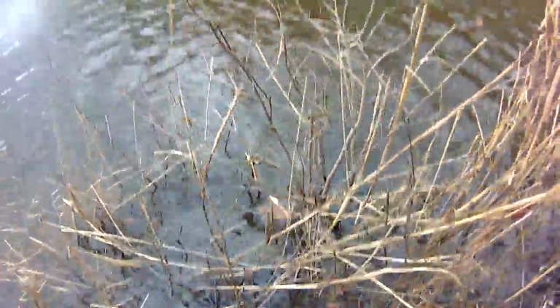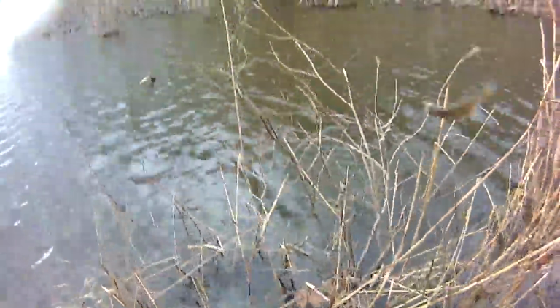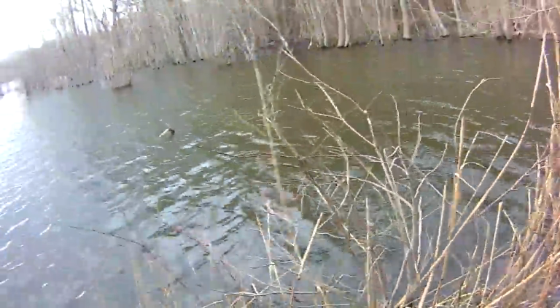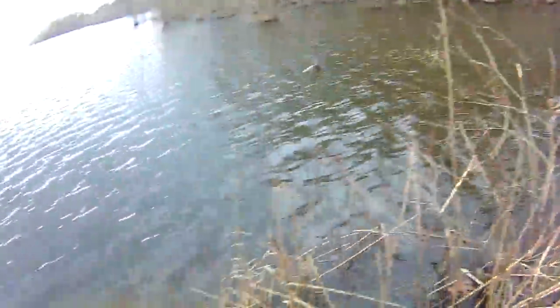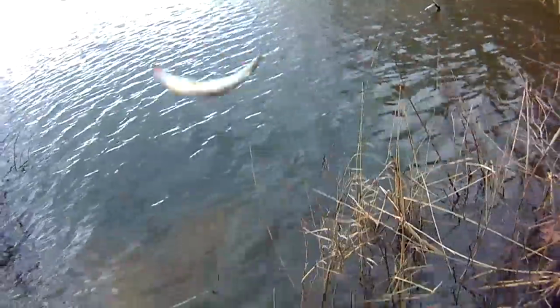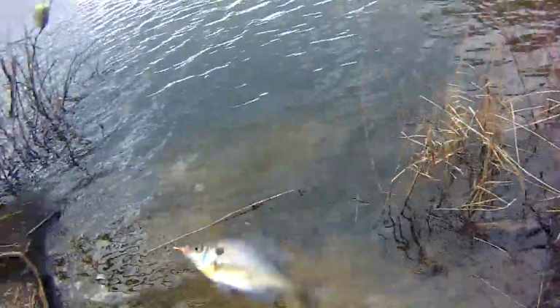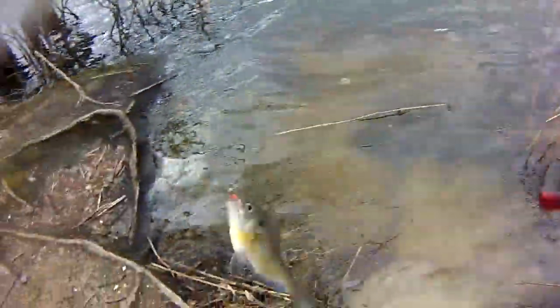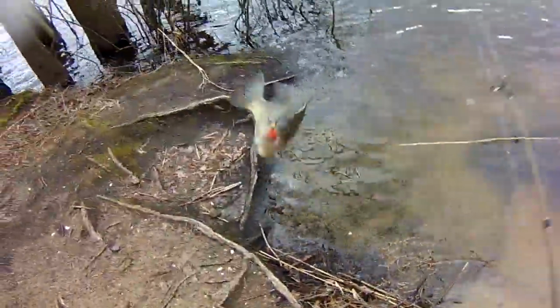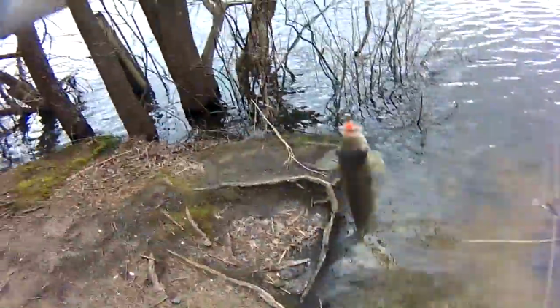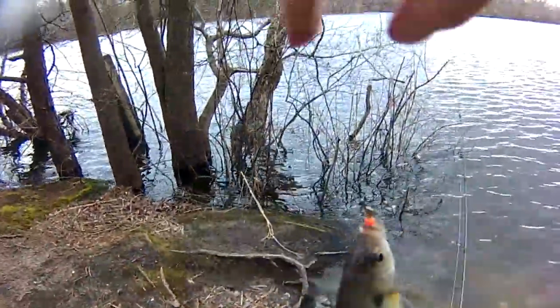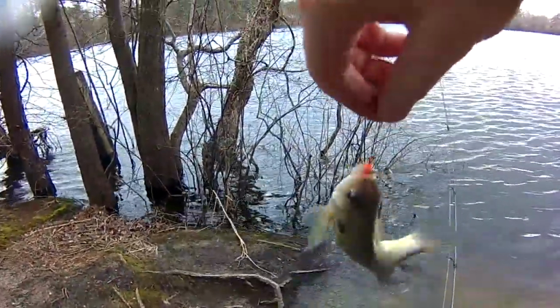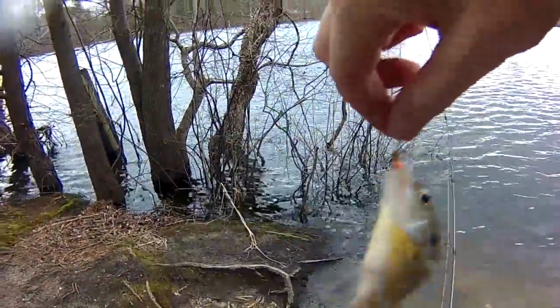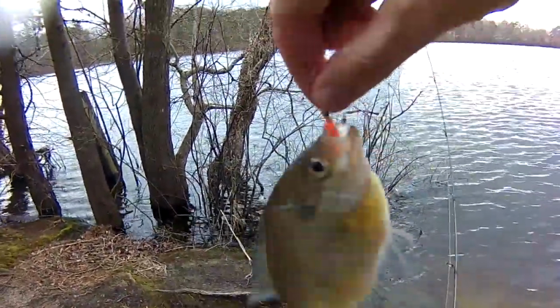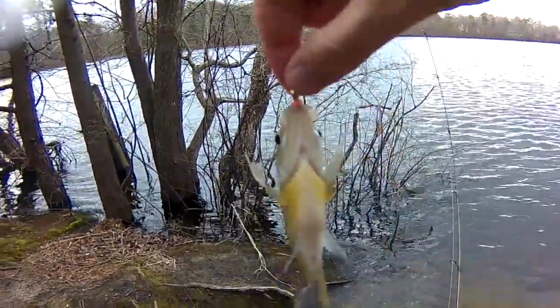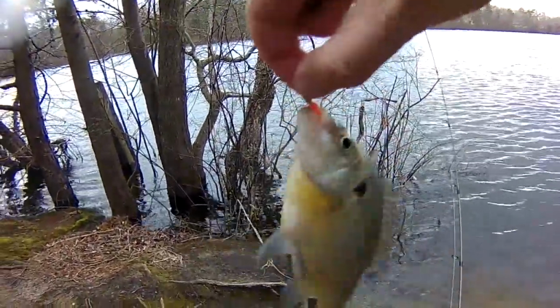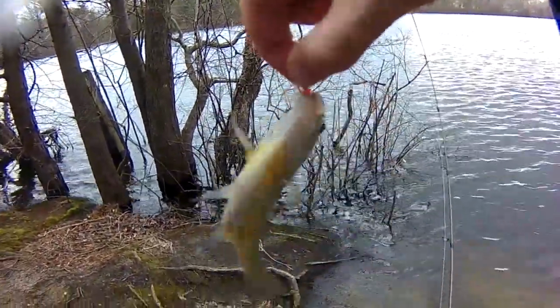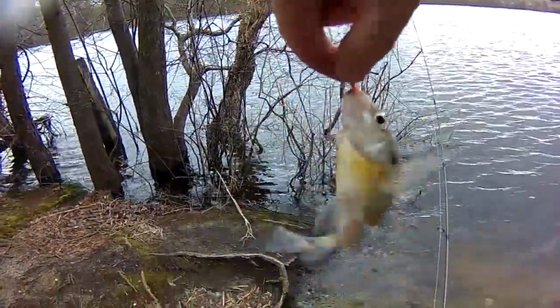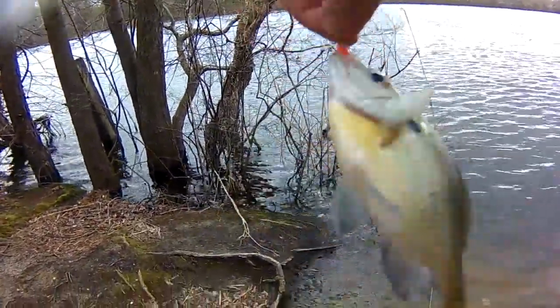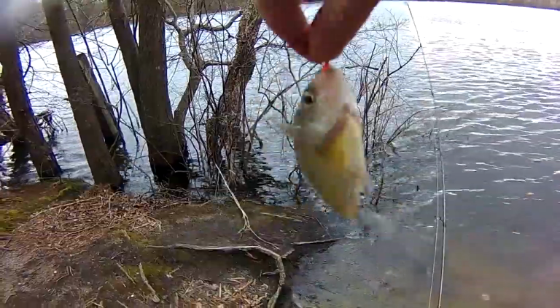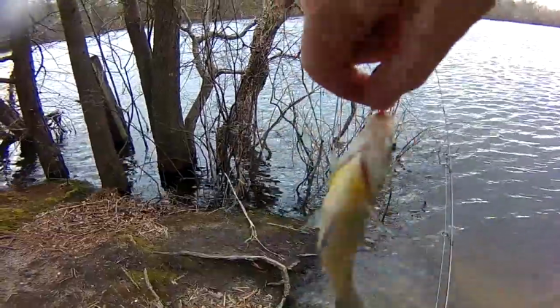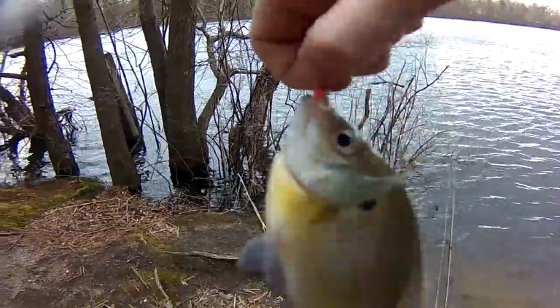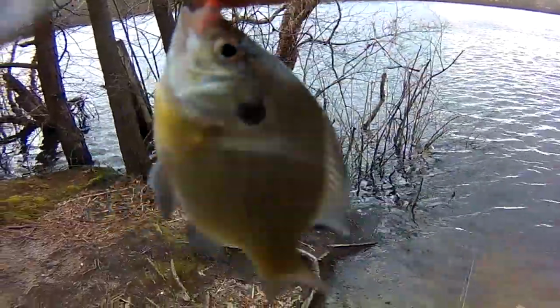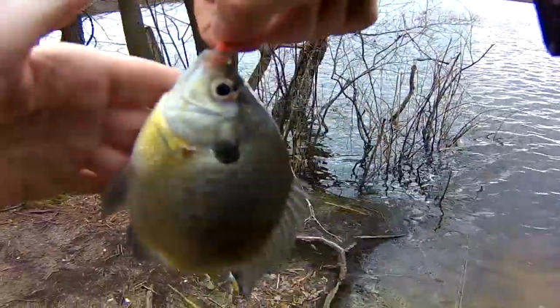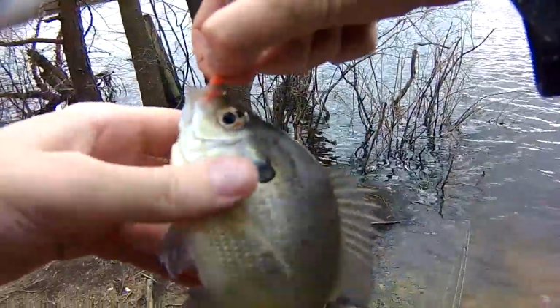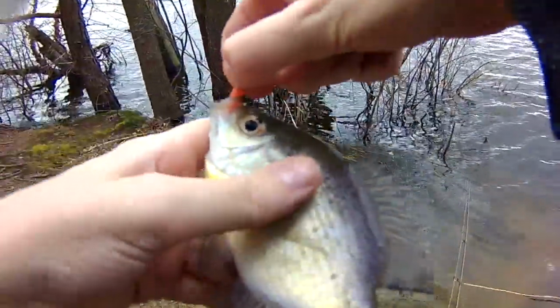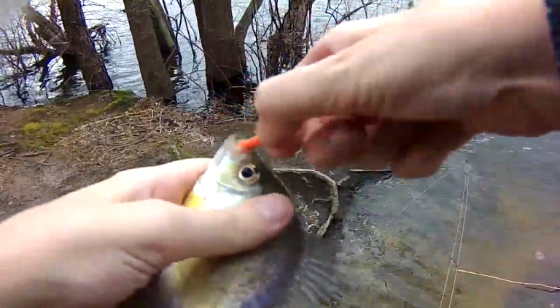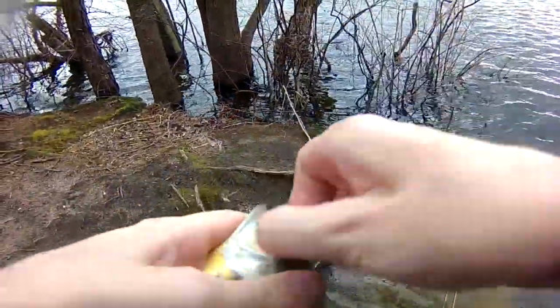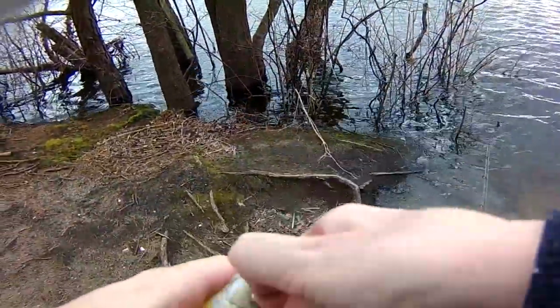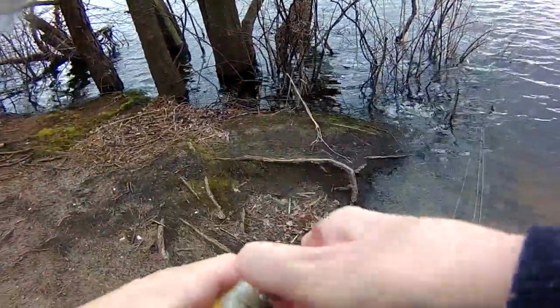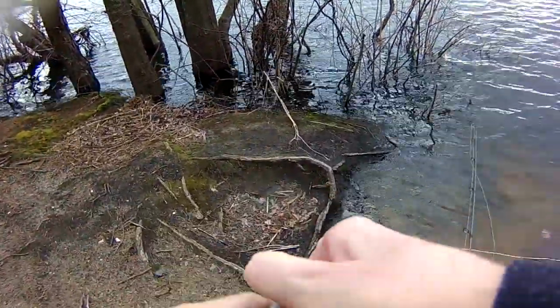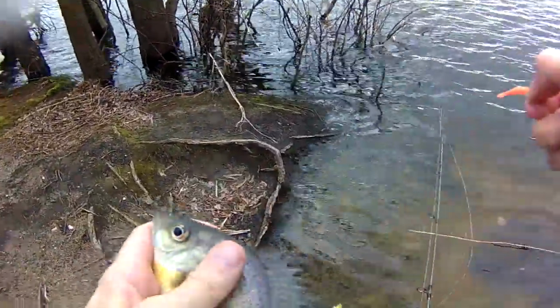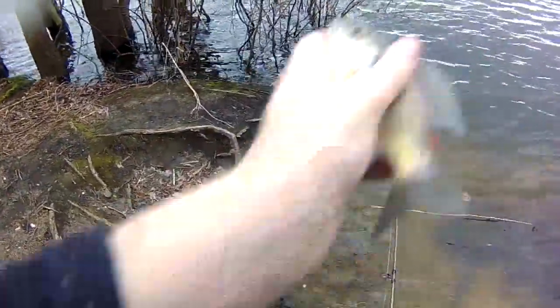Wow, there must be a bunch of sunfish down in there. Some crappies in there too, but there must be a bunch of sunnies down in there. Mostly bluegill.